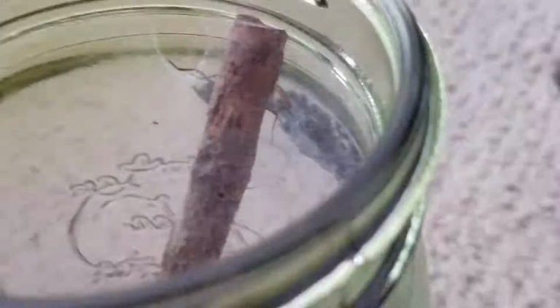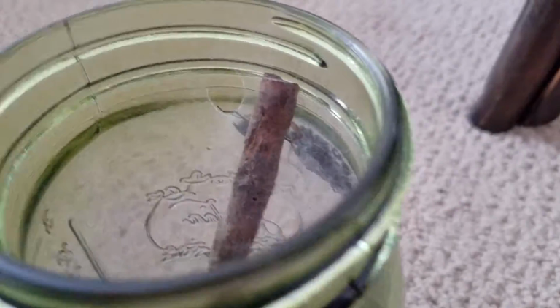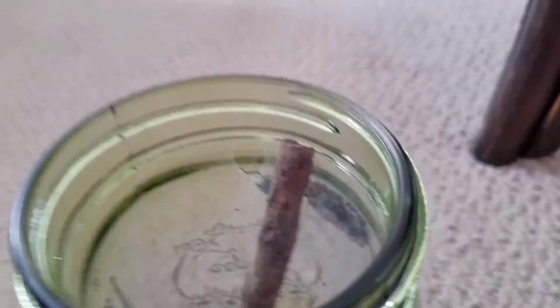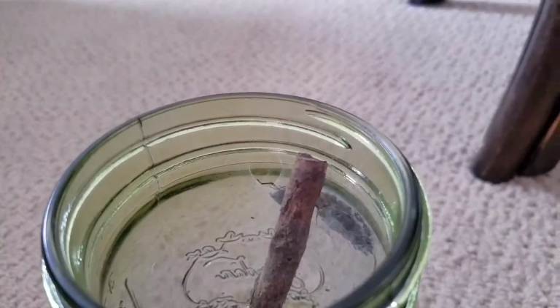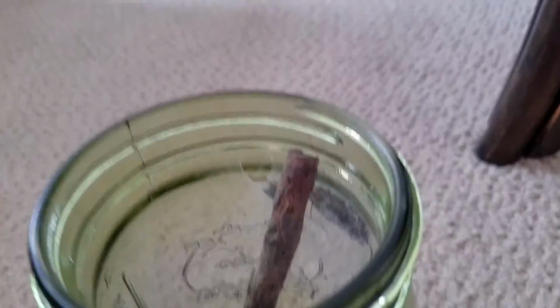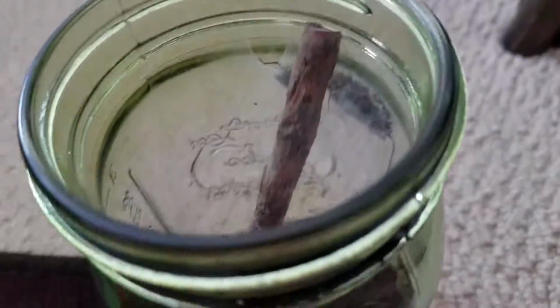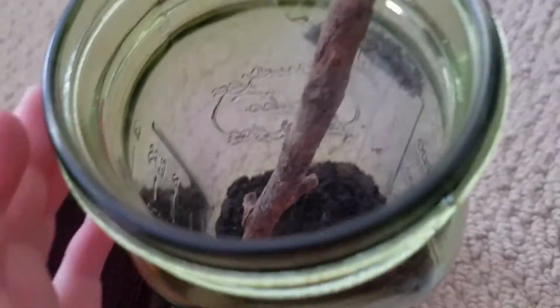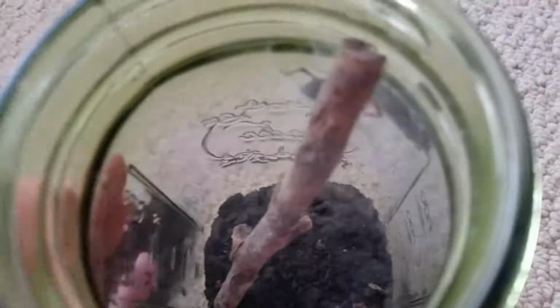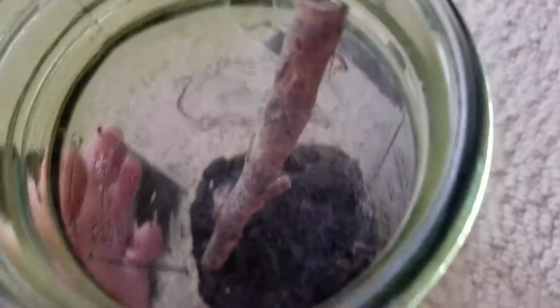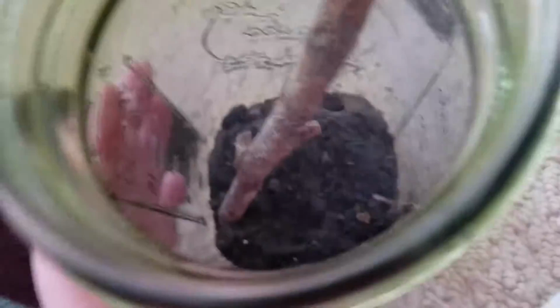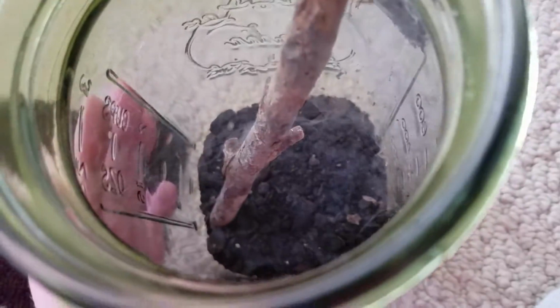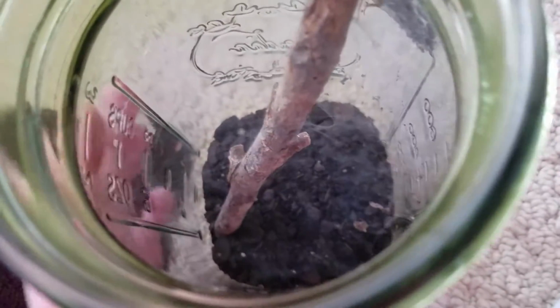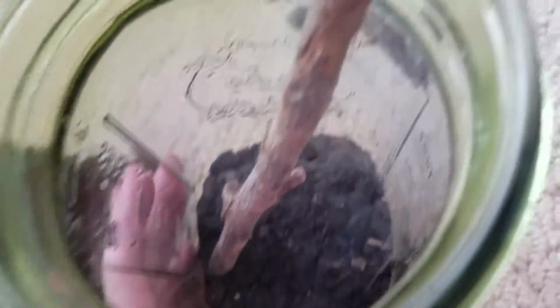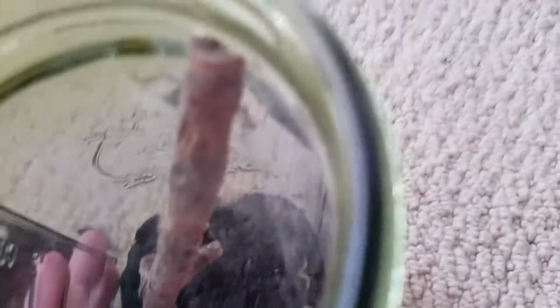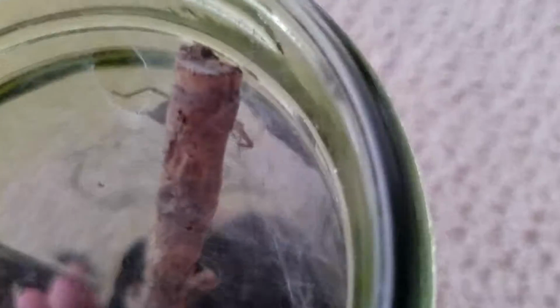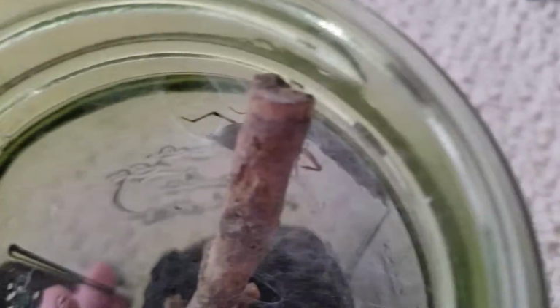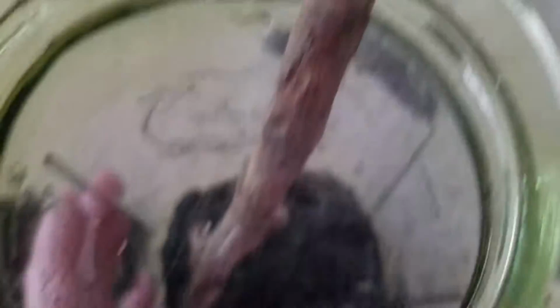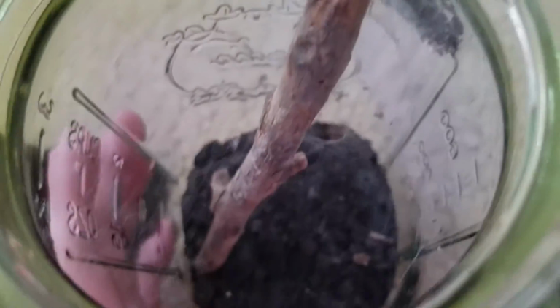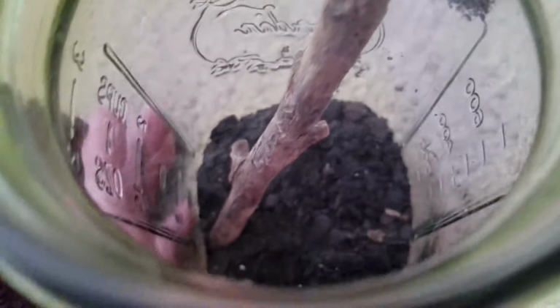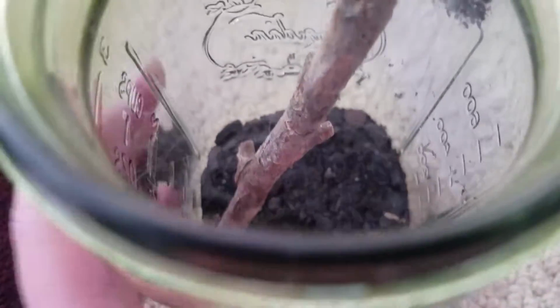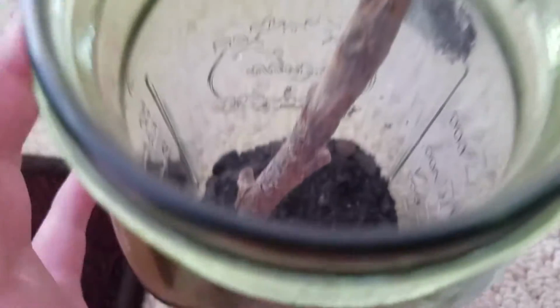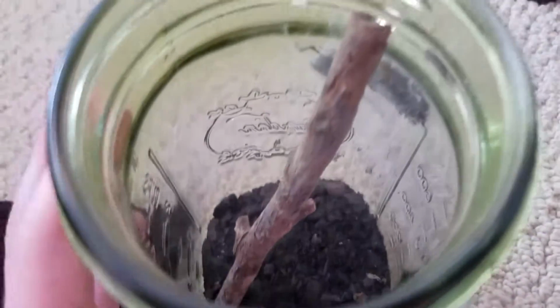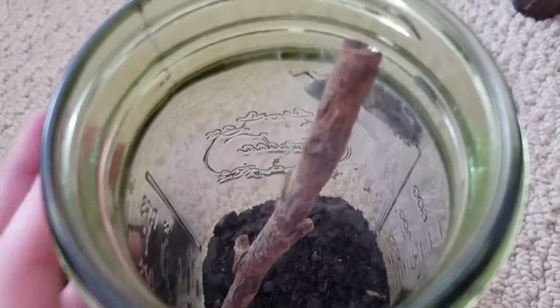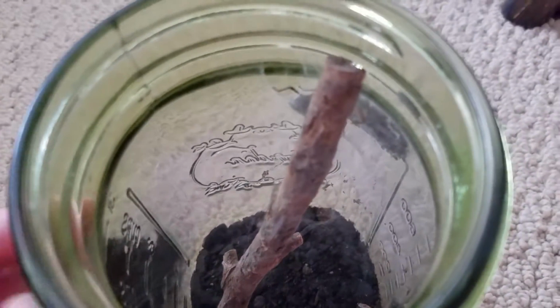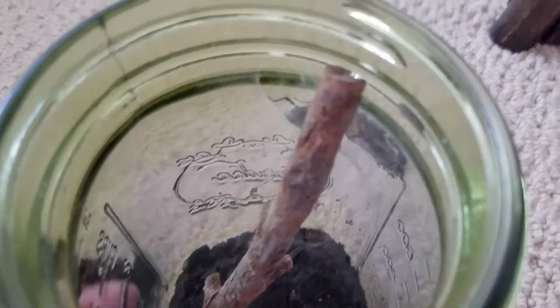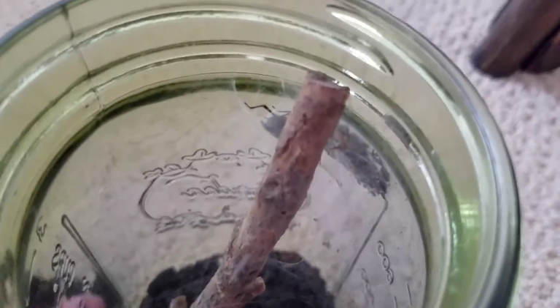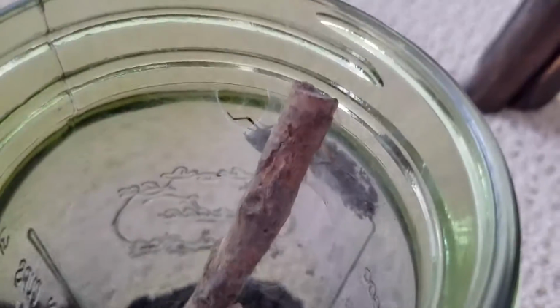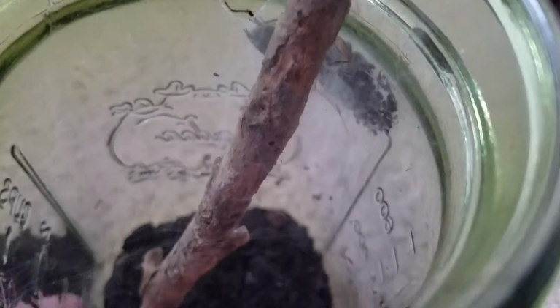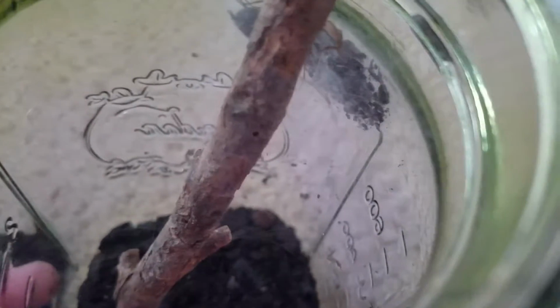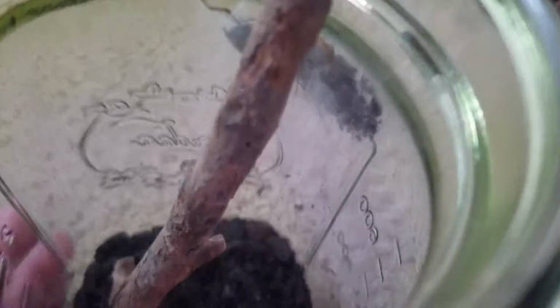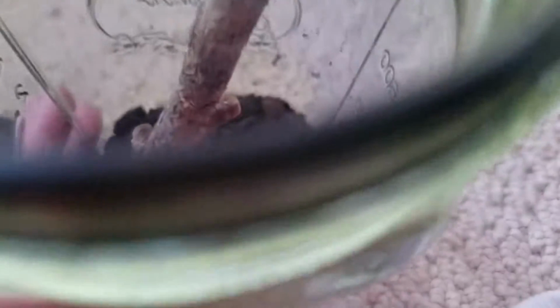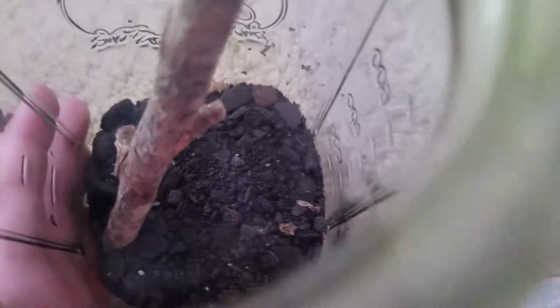I don't know when these things hatch, and I did destroy her whole web, but she did rebuild most of it on the top here, but not the bottom. She probably just wants to protect the egg sac here.